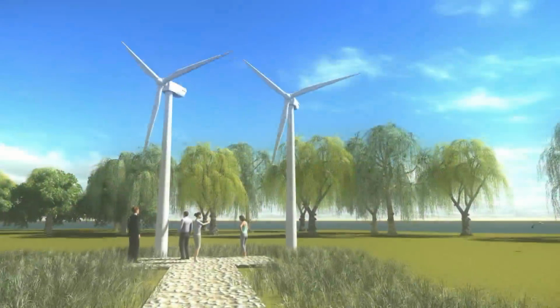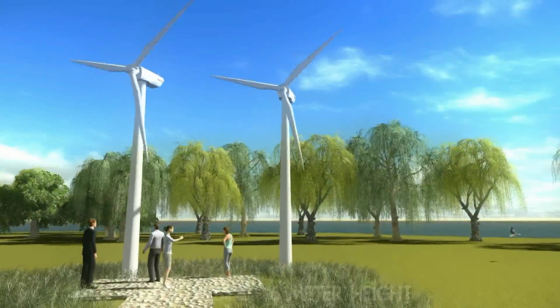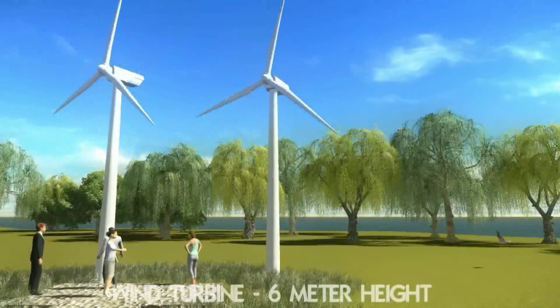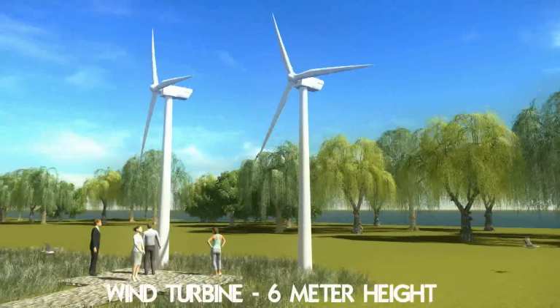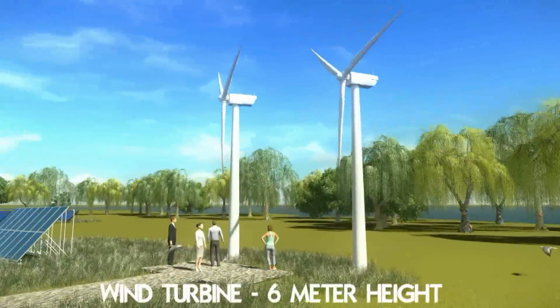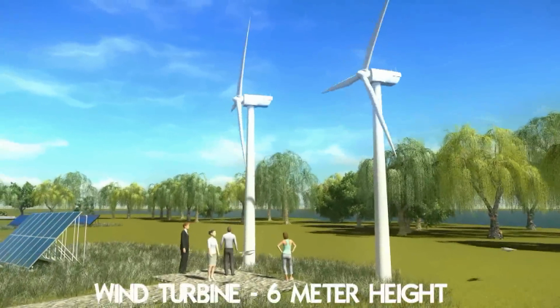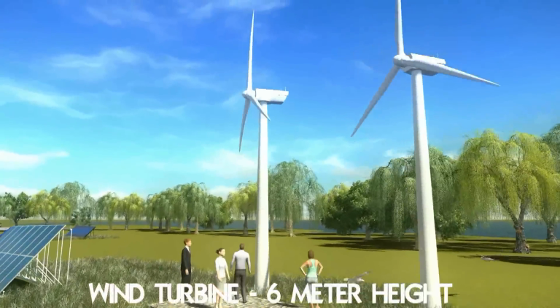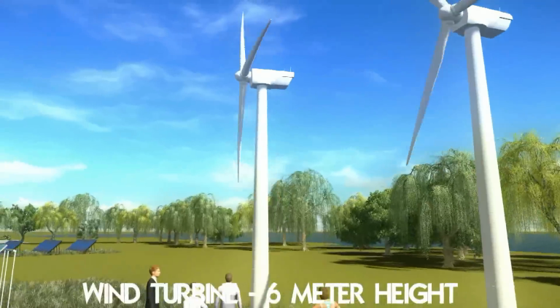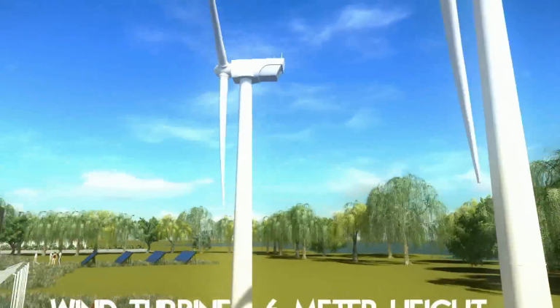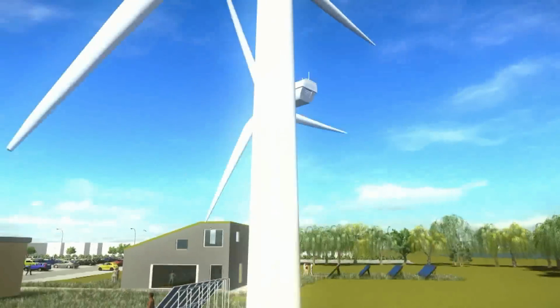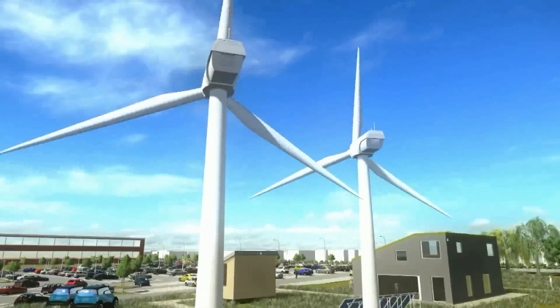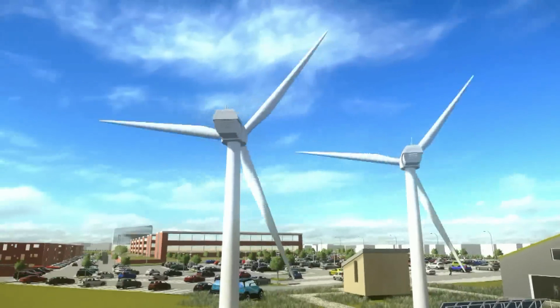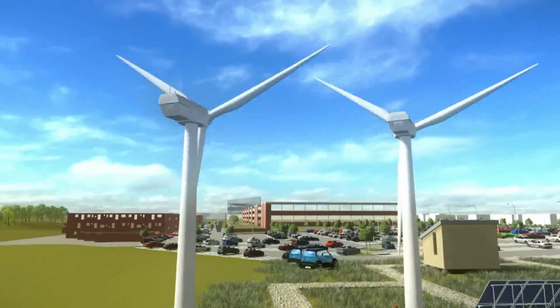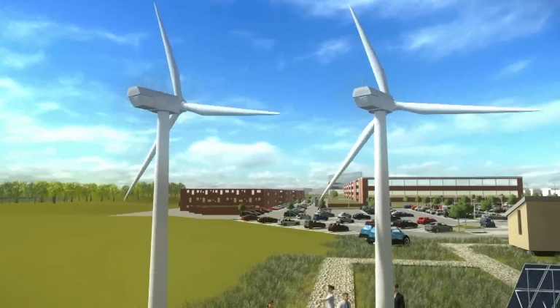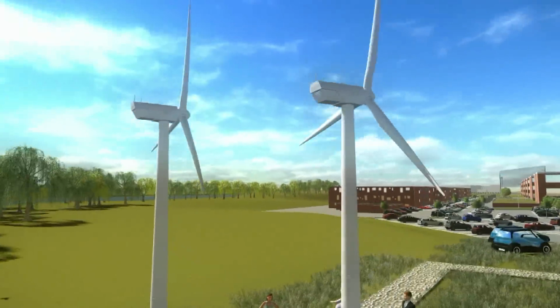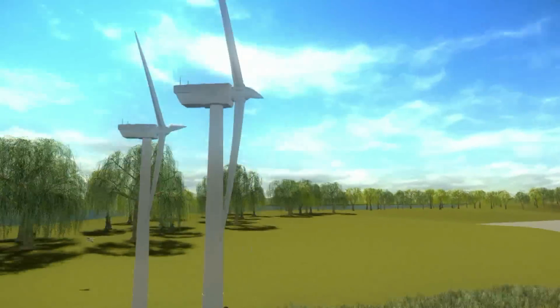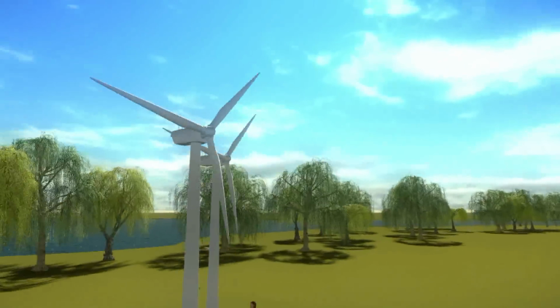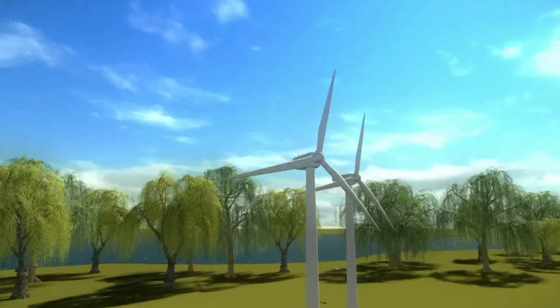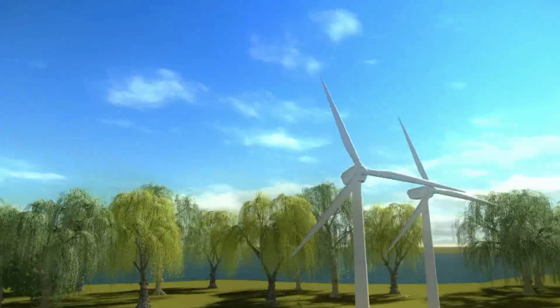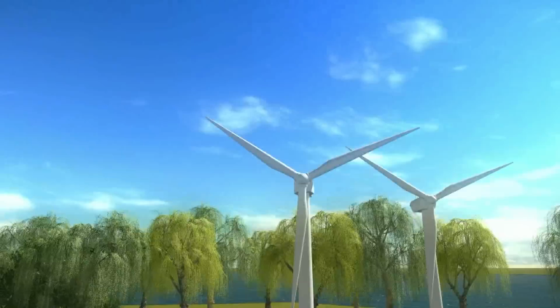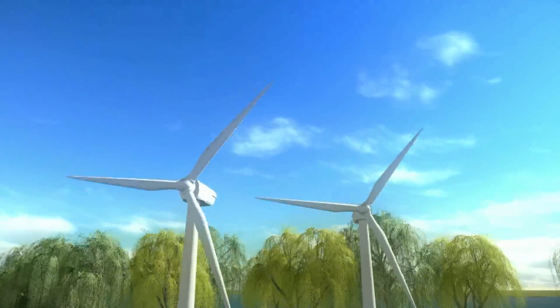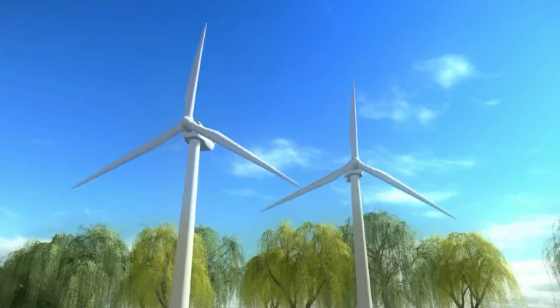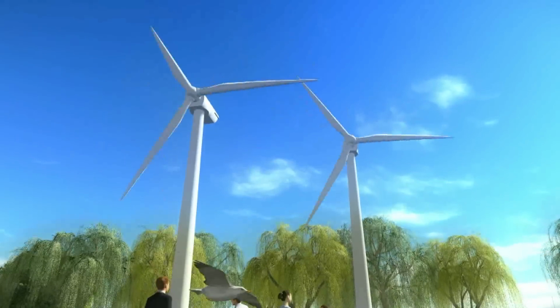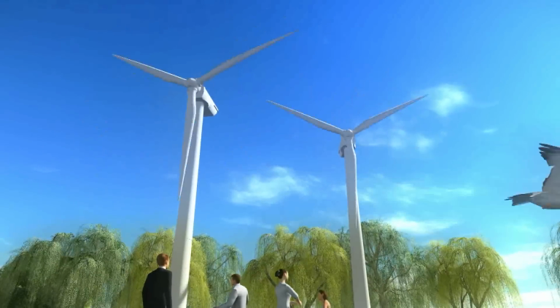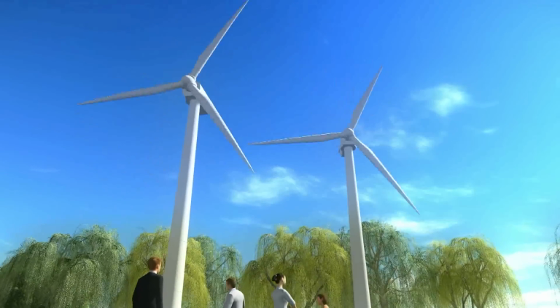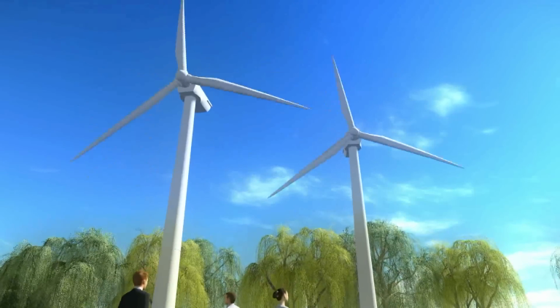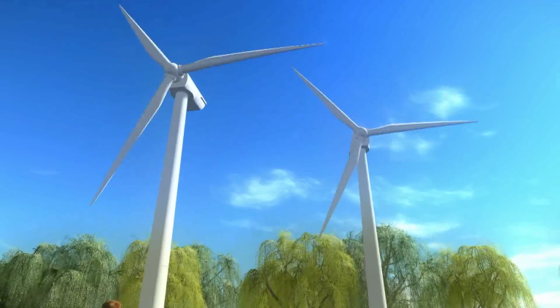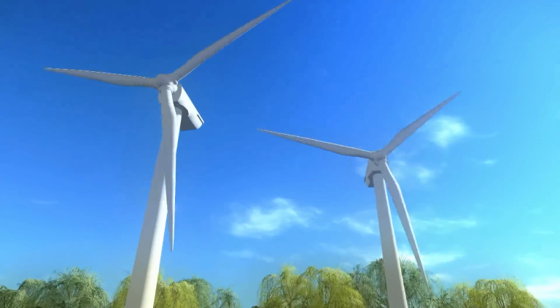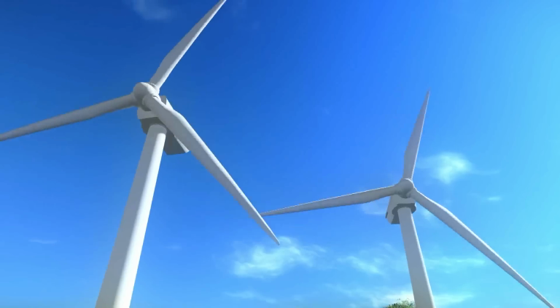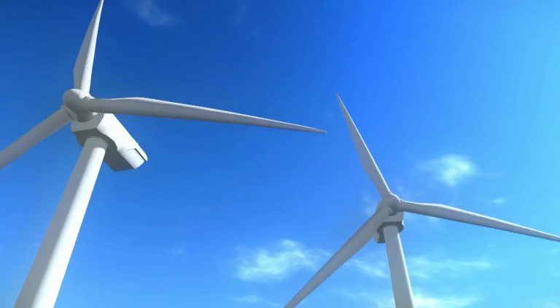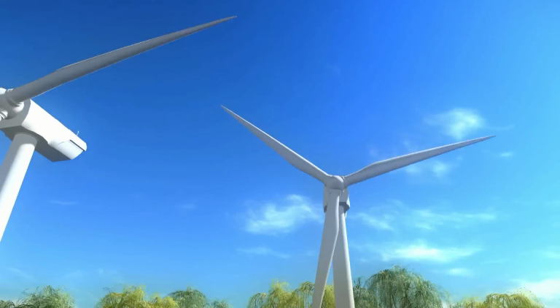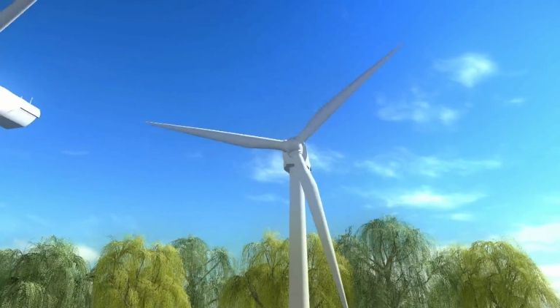The wind turbine is a device that converts kinetic energy from the wind into mechanical energy that is used to produce electricity. The small wind turbines have data logging equipment attached and will be tested for a long period of time to analyse power production.